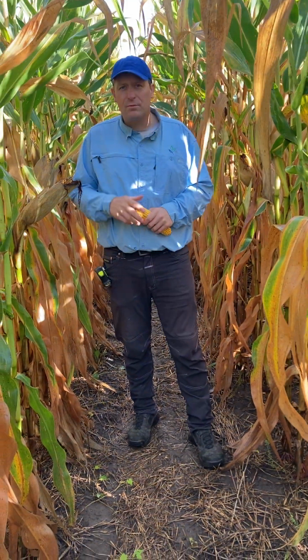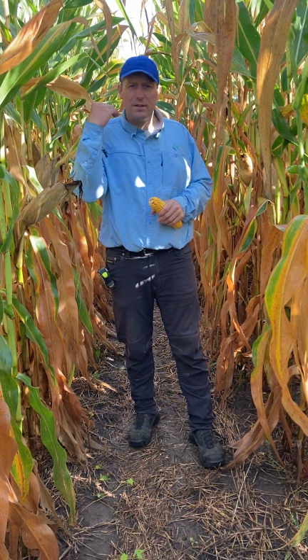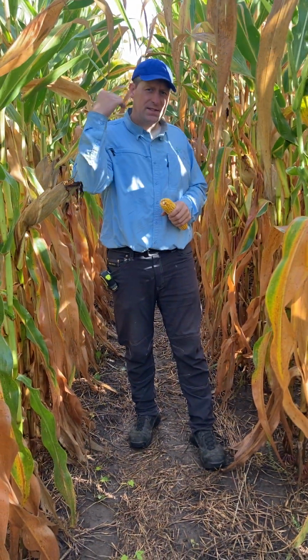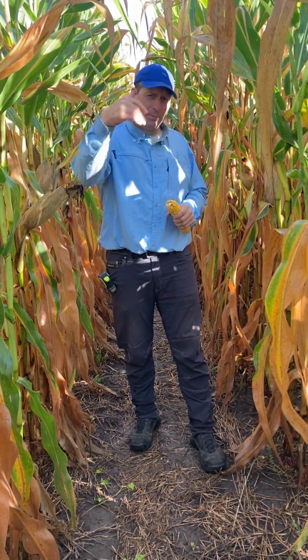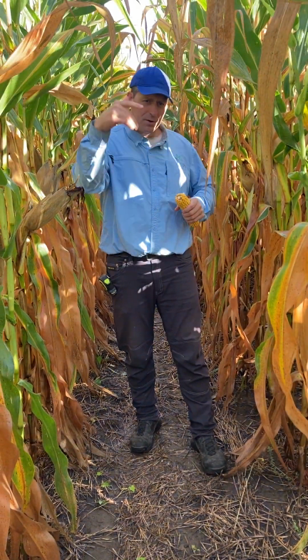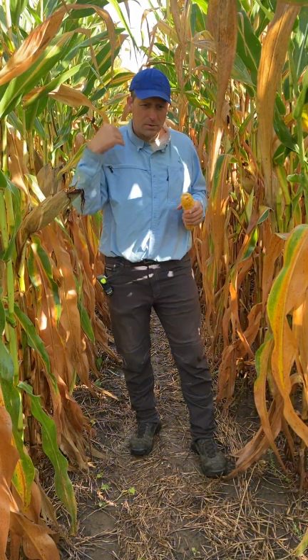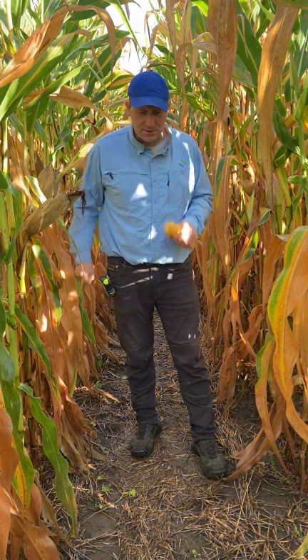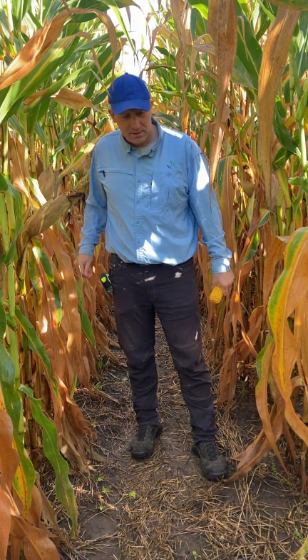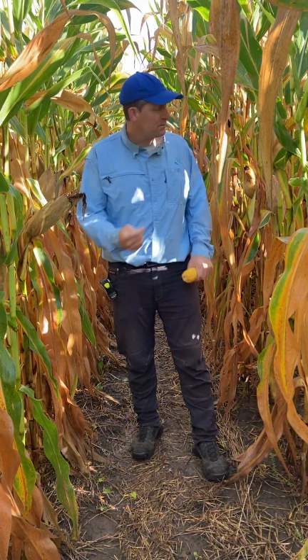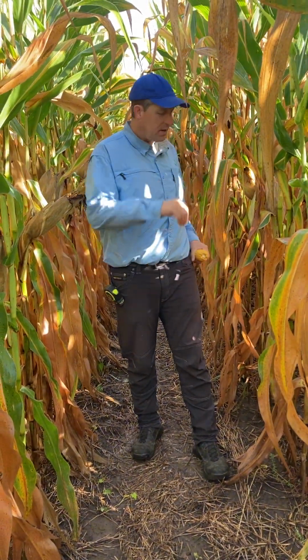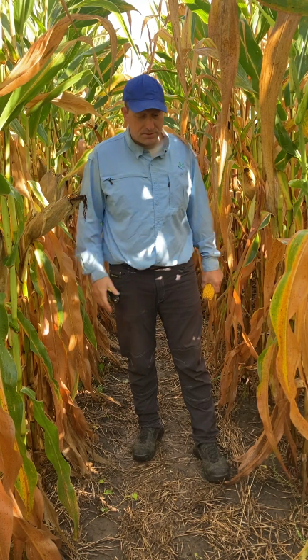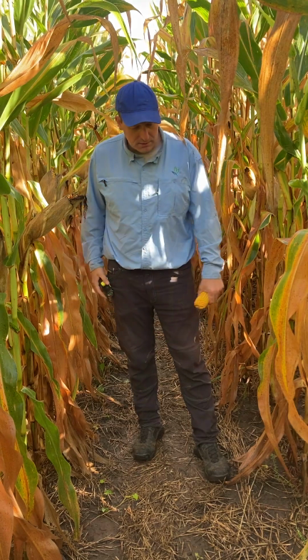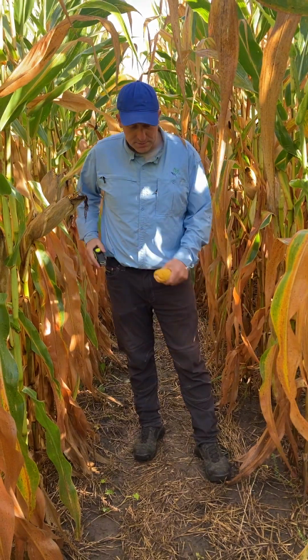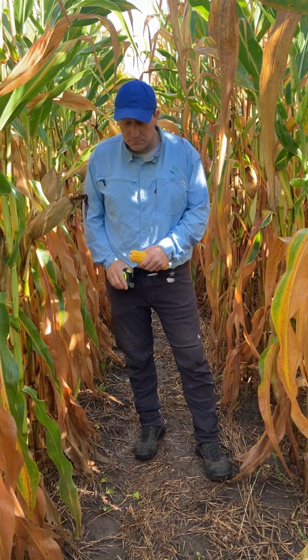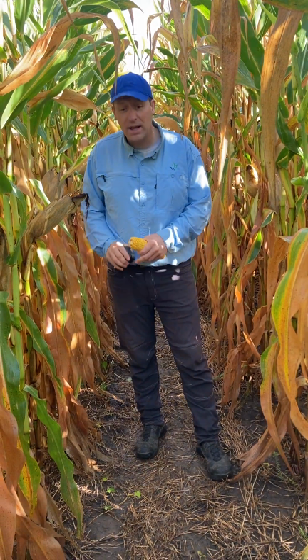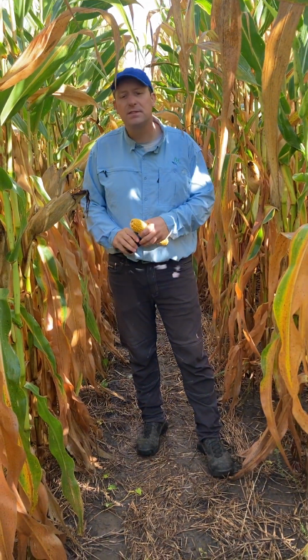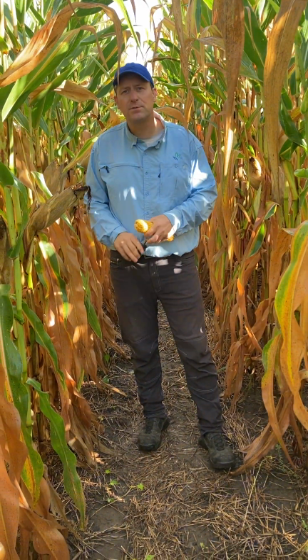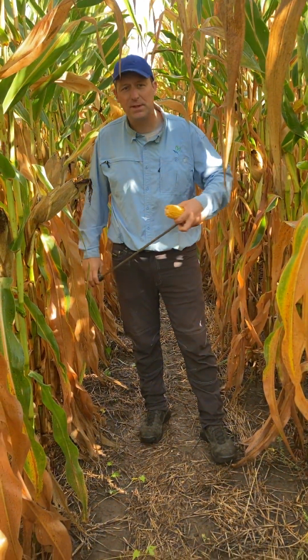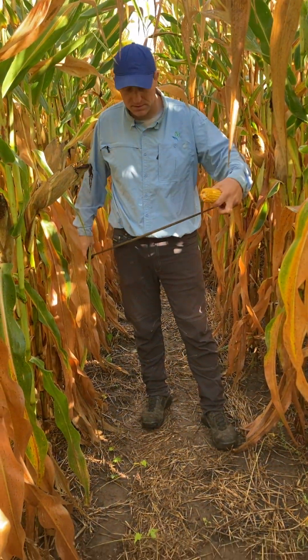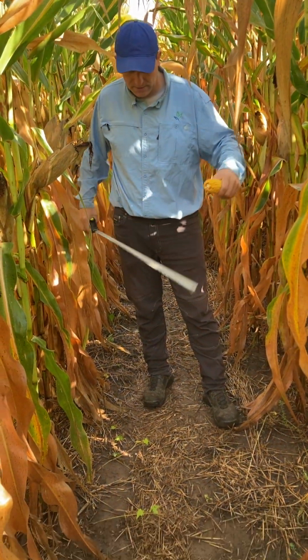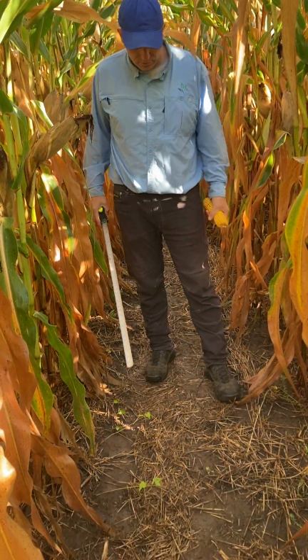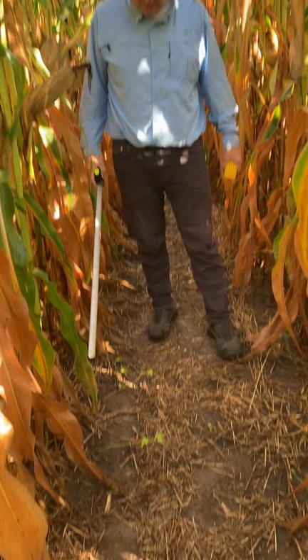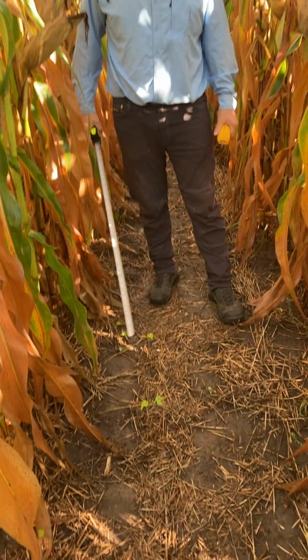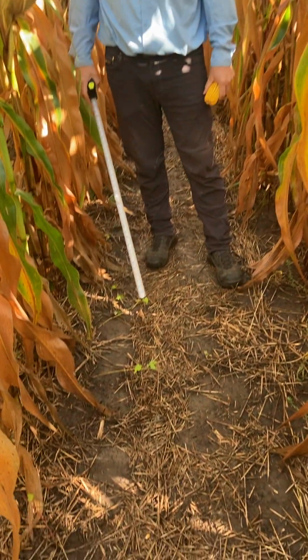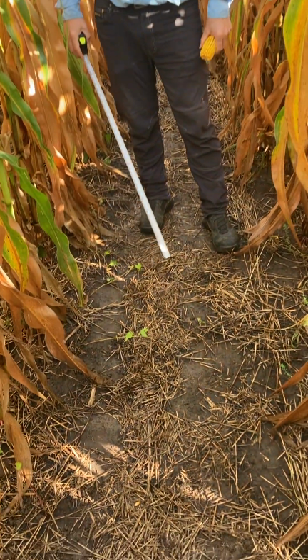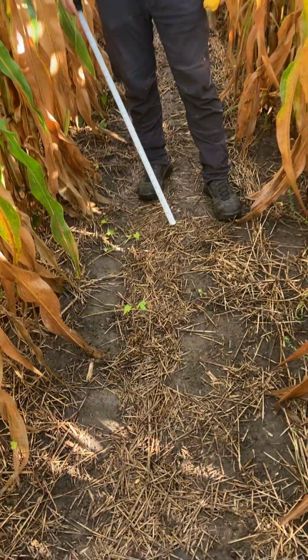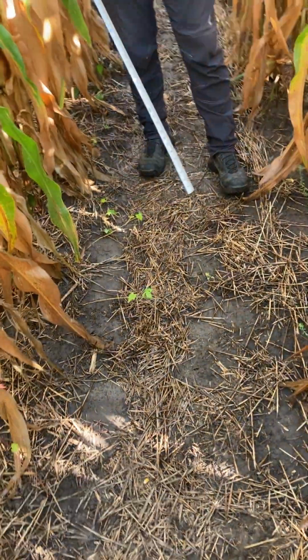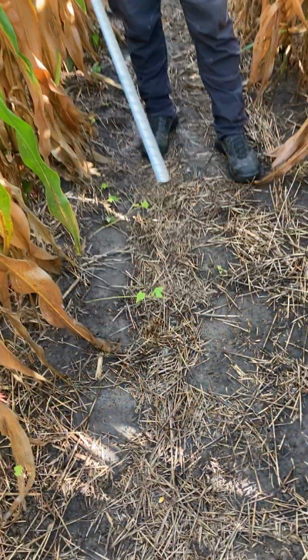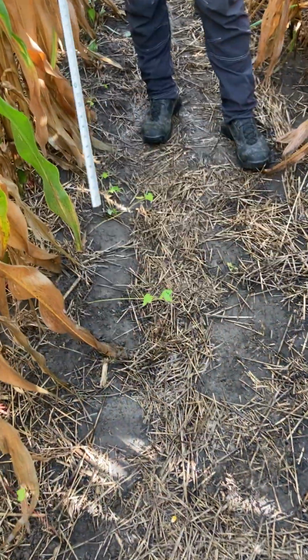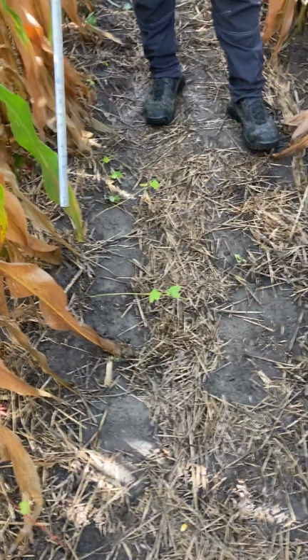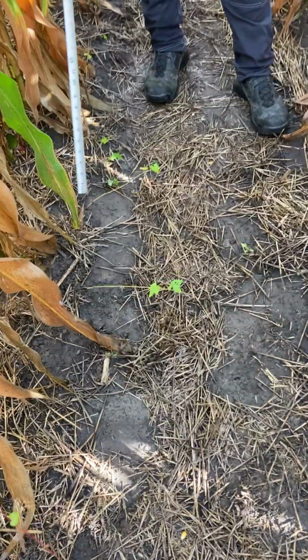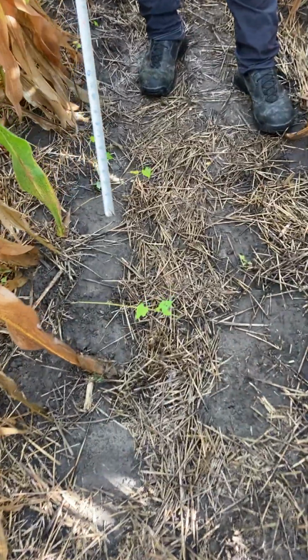We can see up and down the corn row so much better. As we were walking out to our video spot, we could actually see a bunch more species, so we've got more to look at today — just because the corn is opening up more.